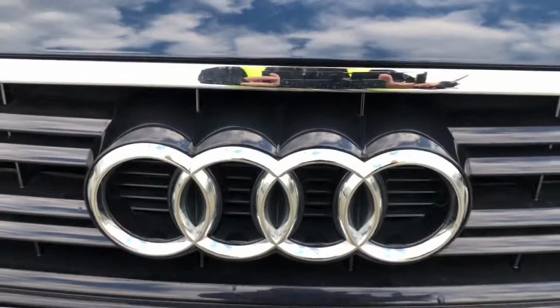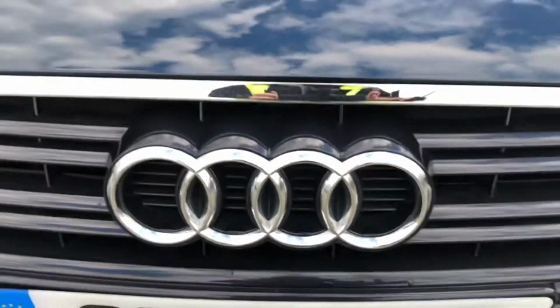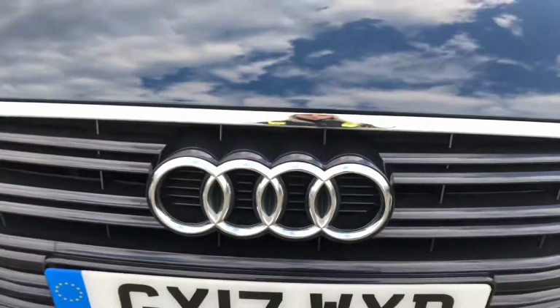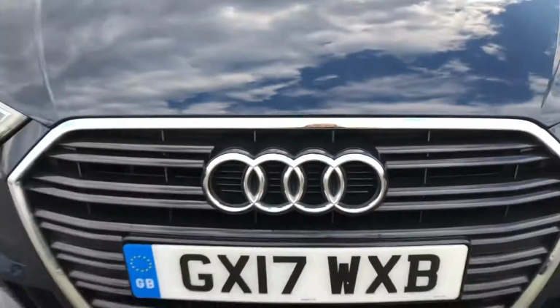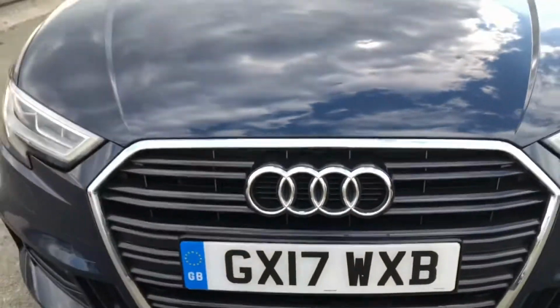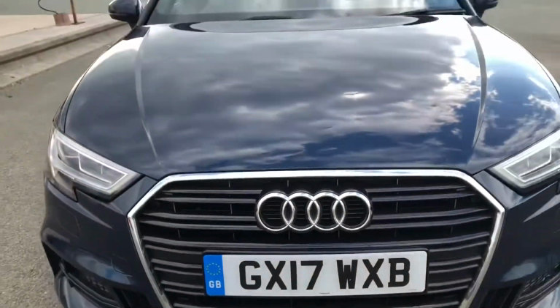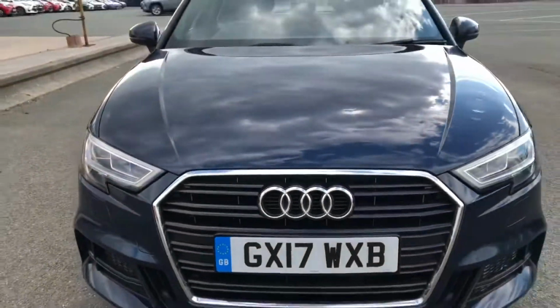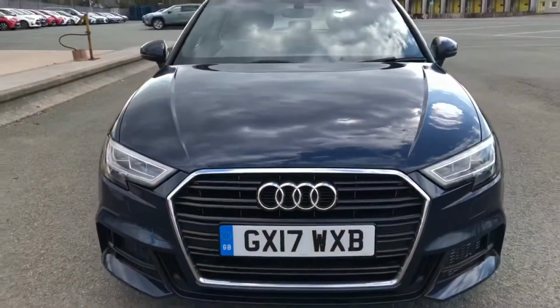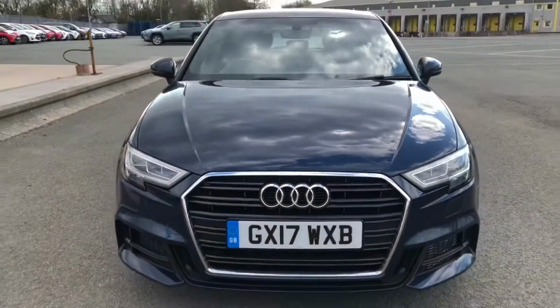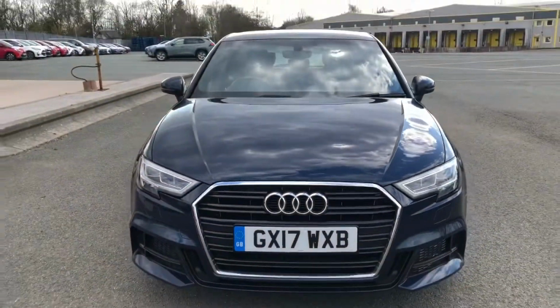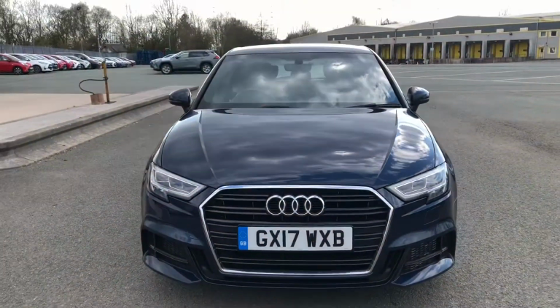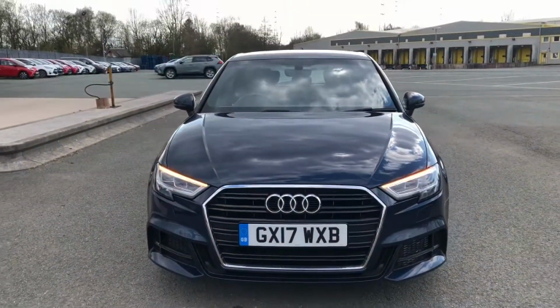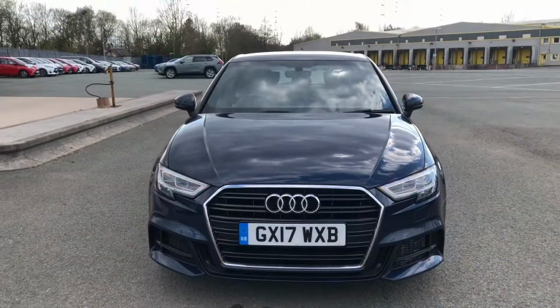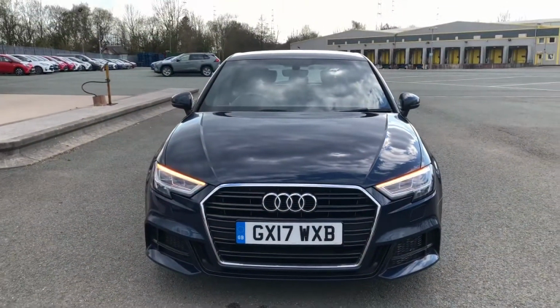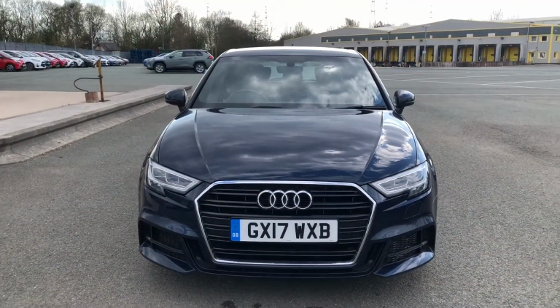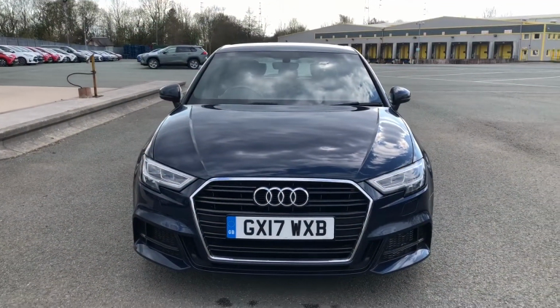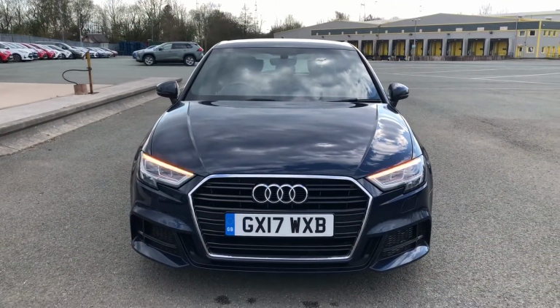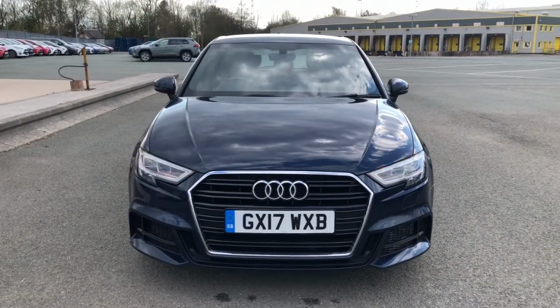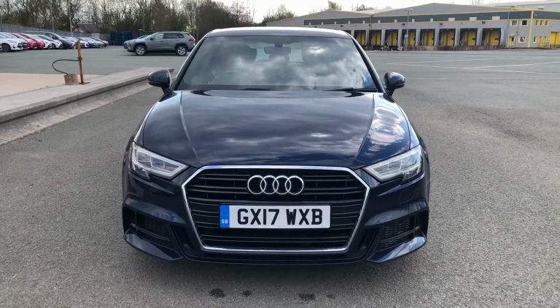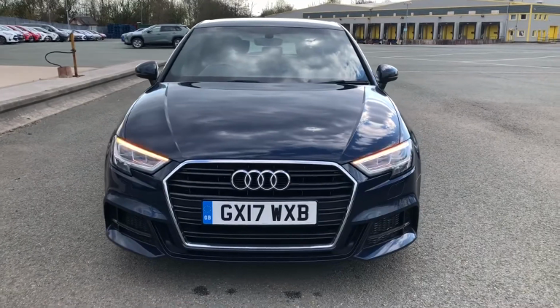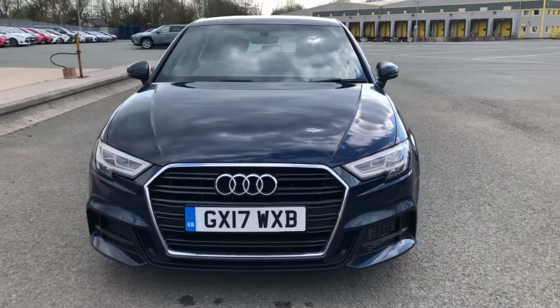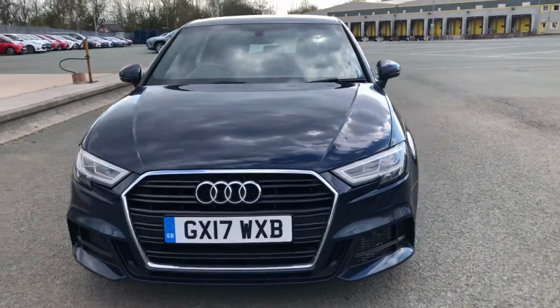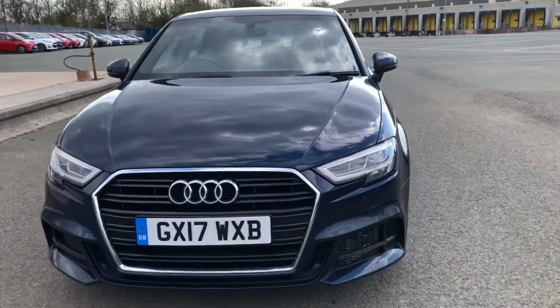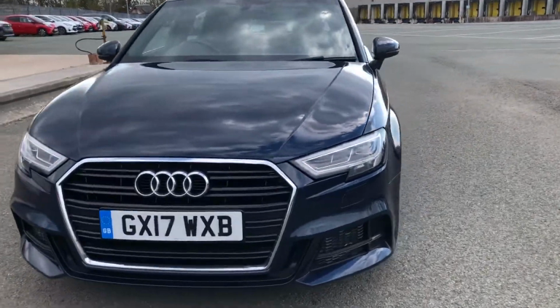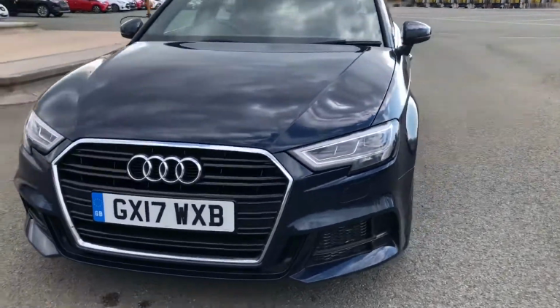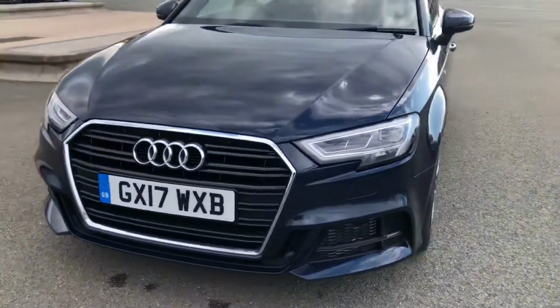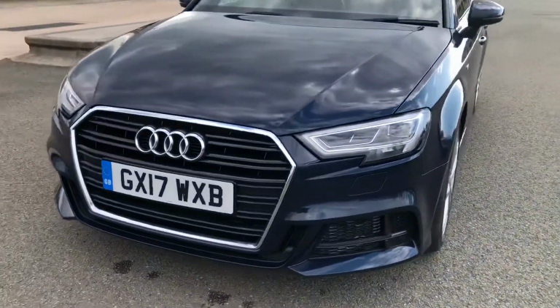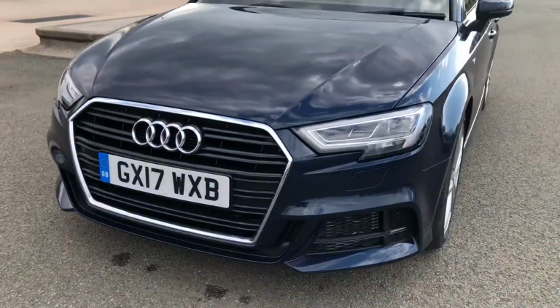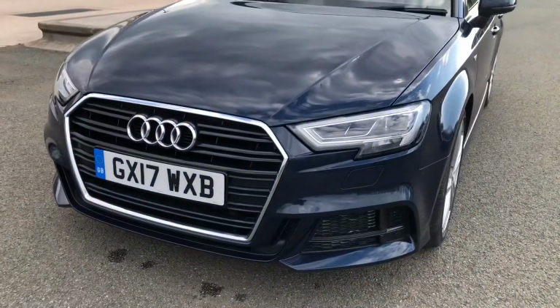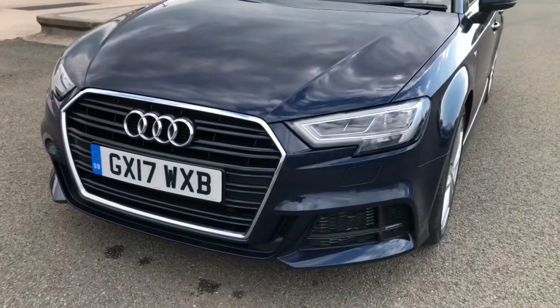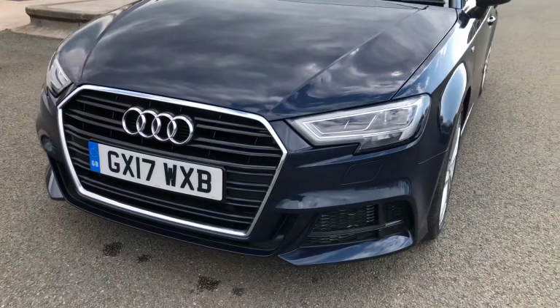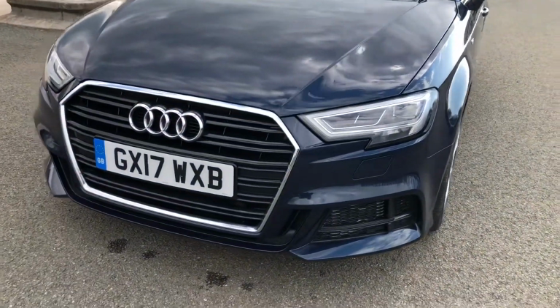Hi, this is Lauren from Preston Audi and this is the Audi A3 Sportback S-Line. This particular model has a 1.4 TFSI engine and 150 PS.